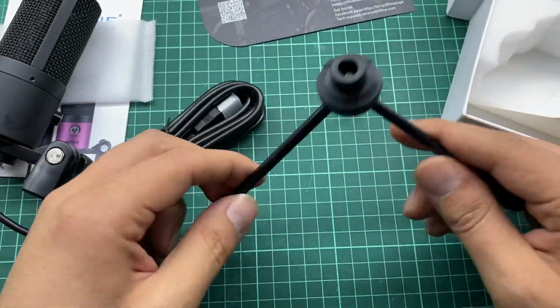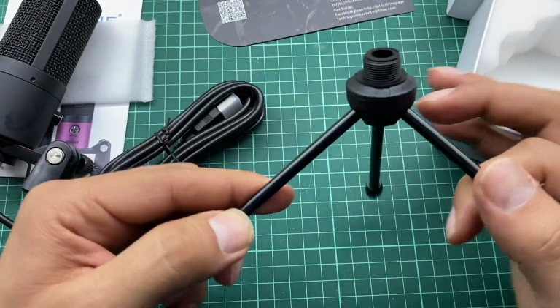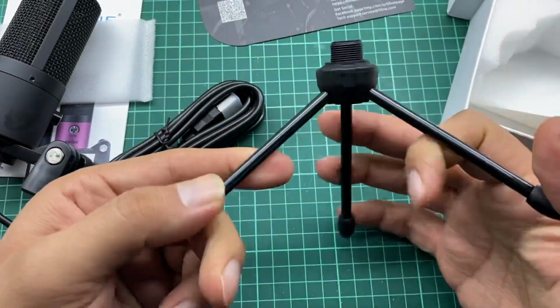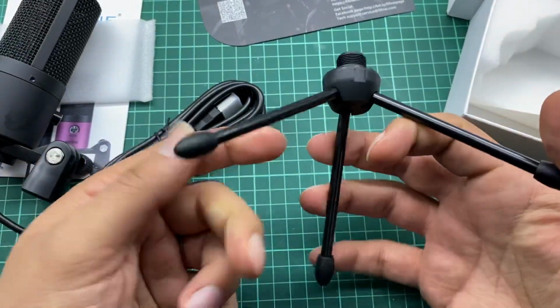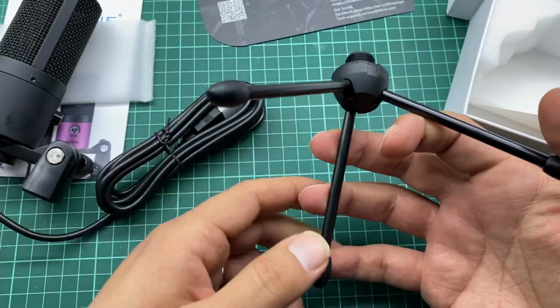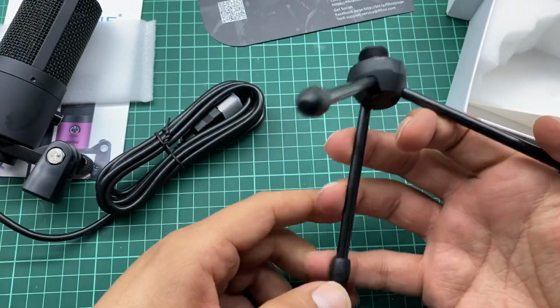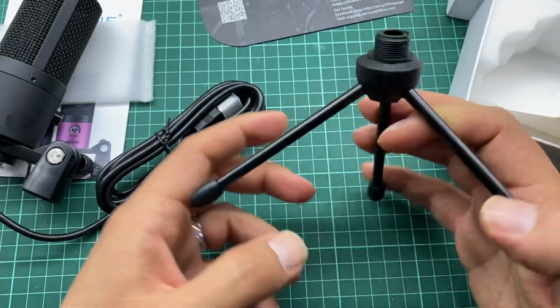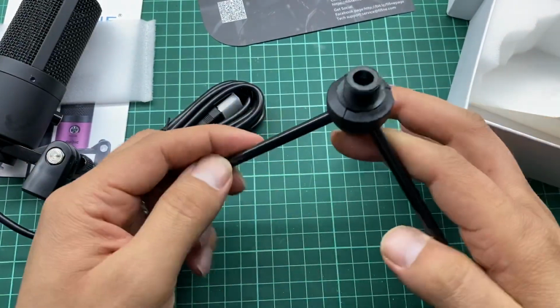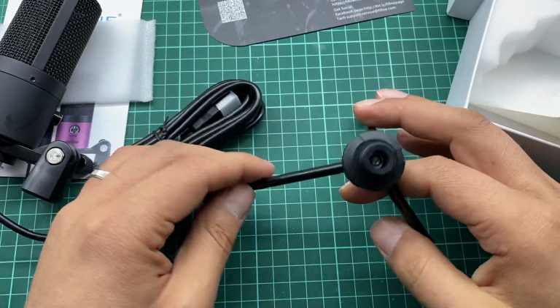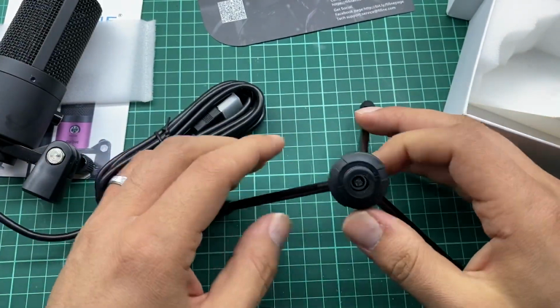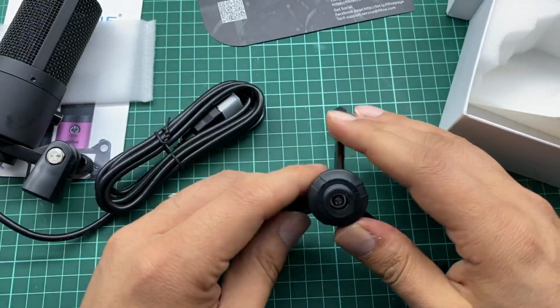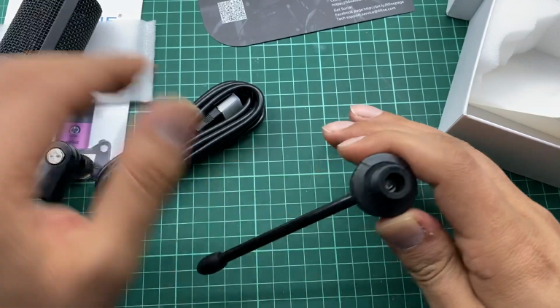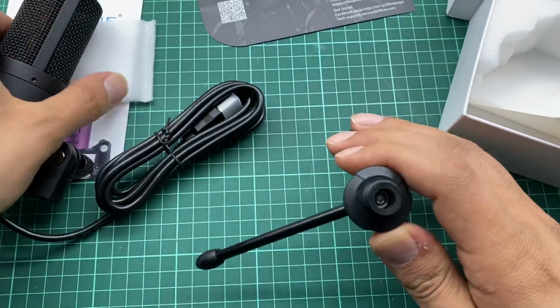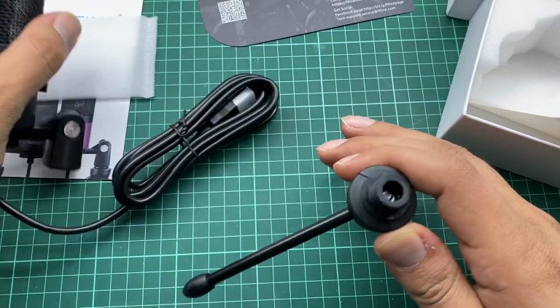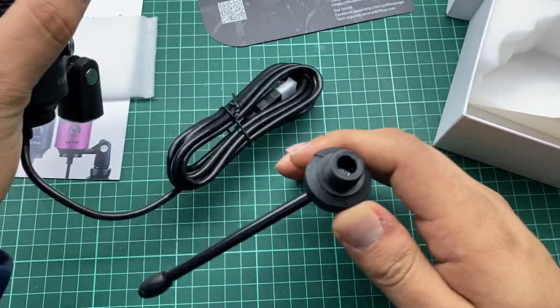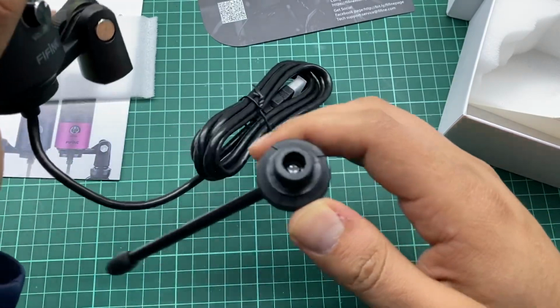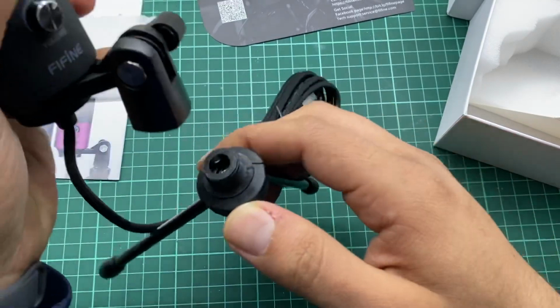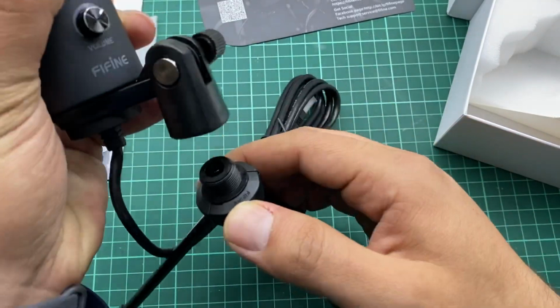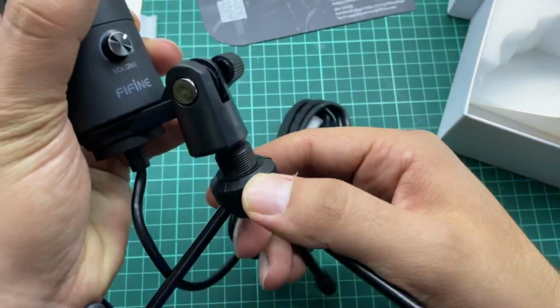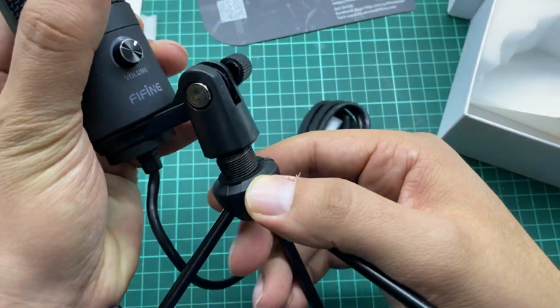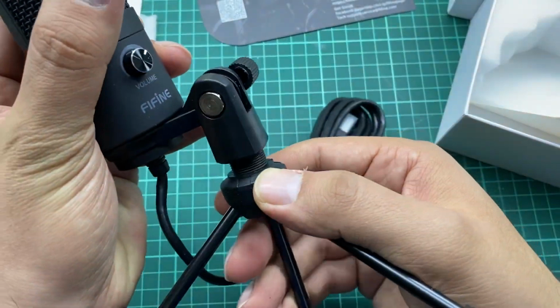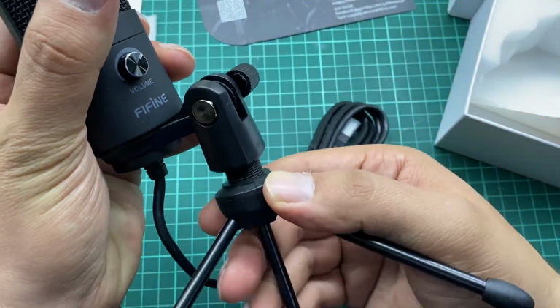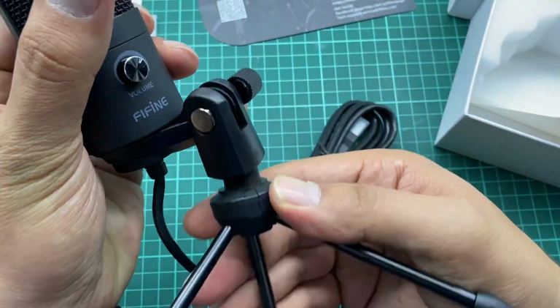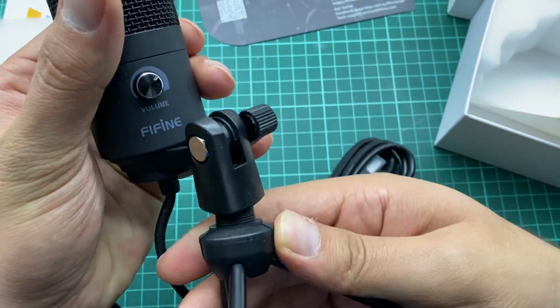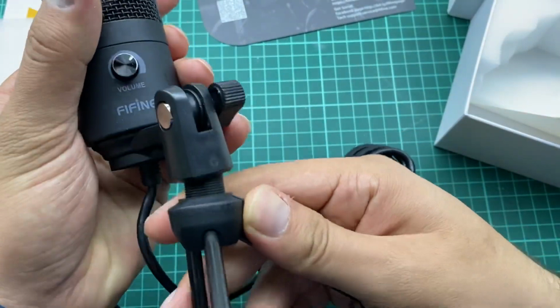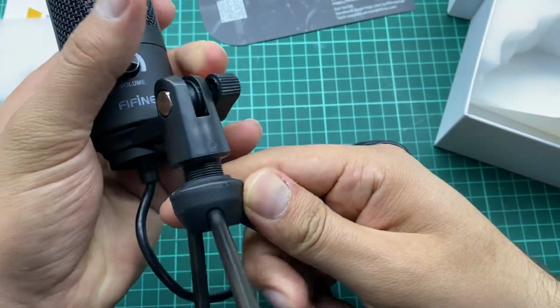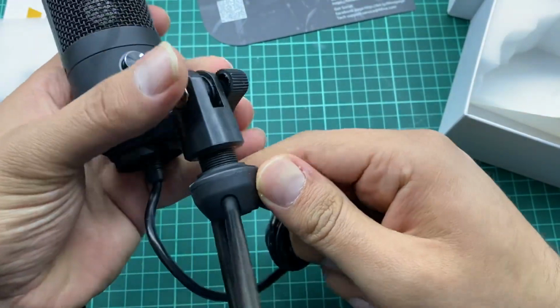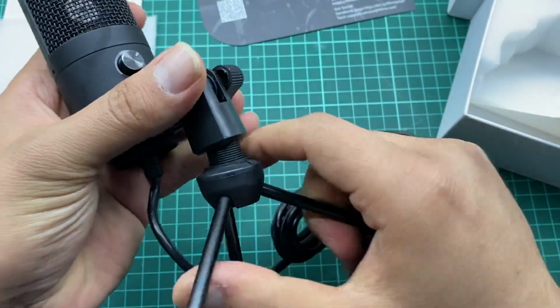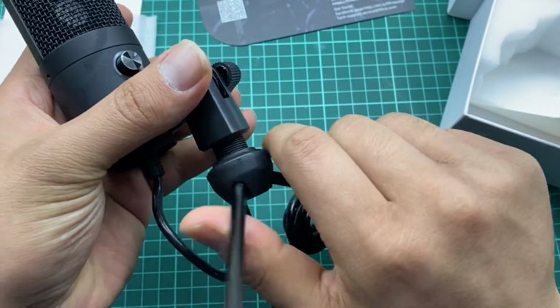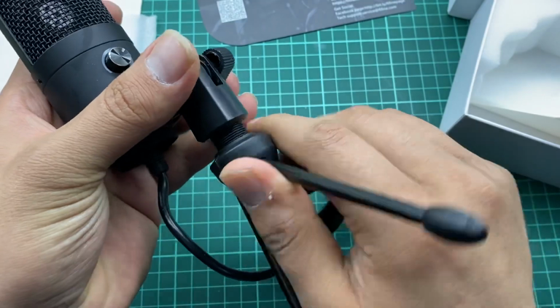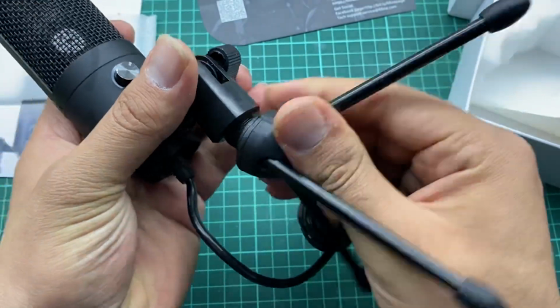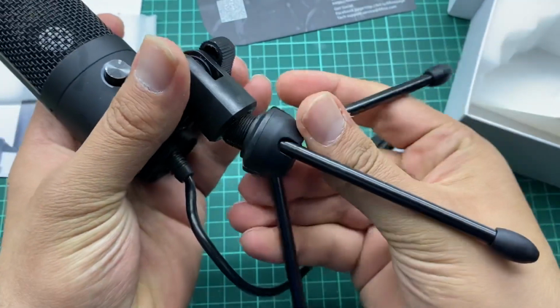The quality is very high. Now you can place the mic here and start using it.